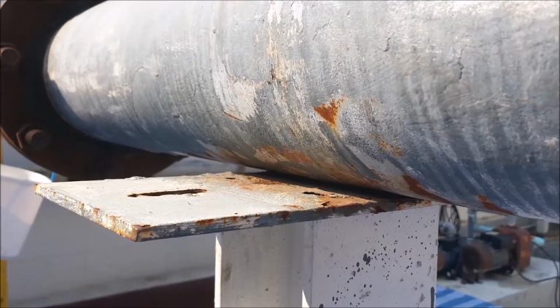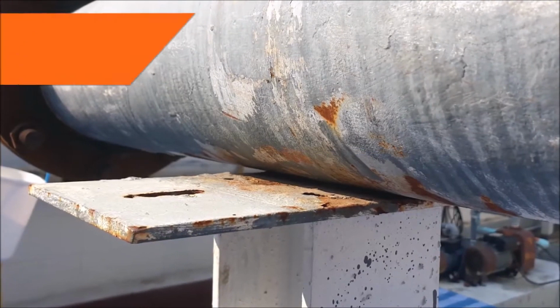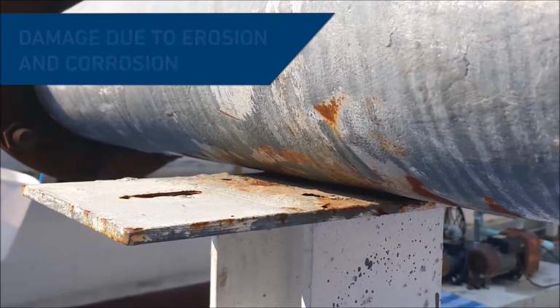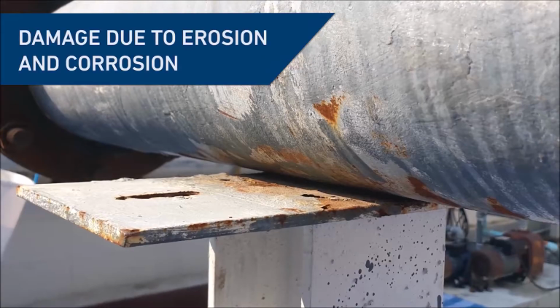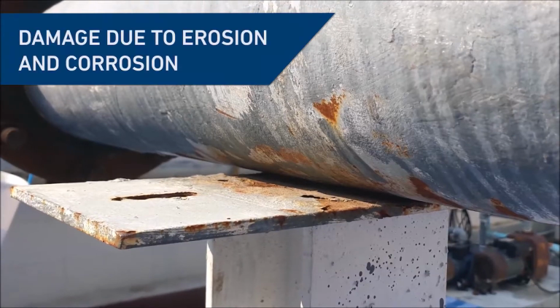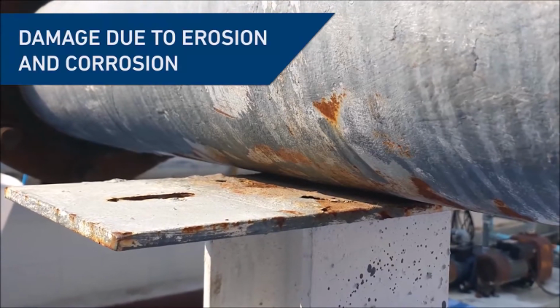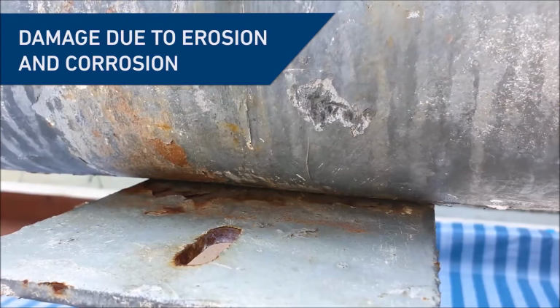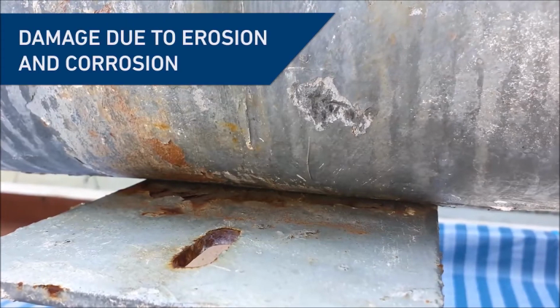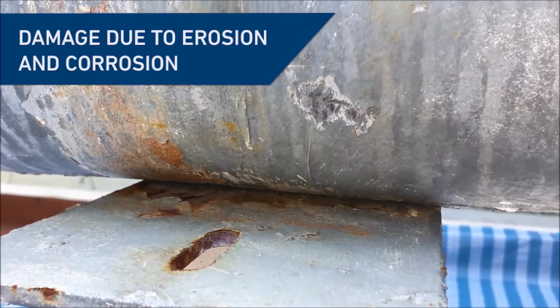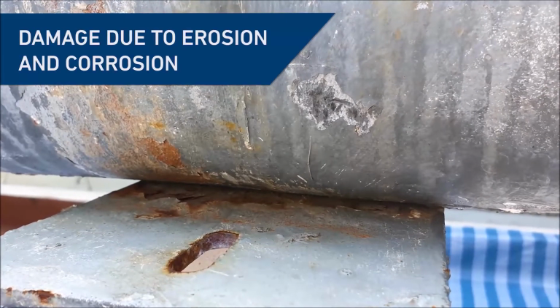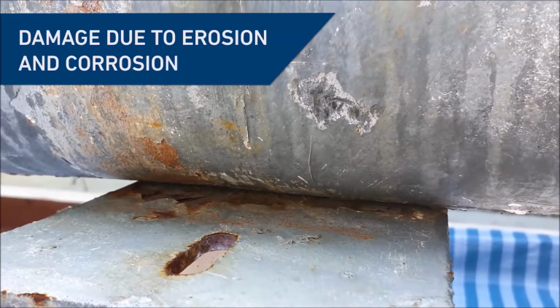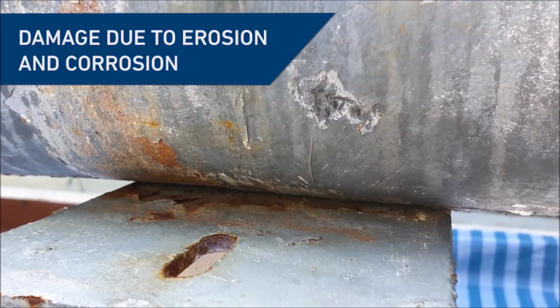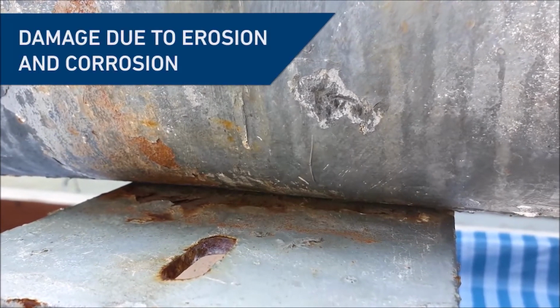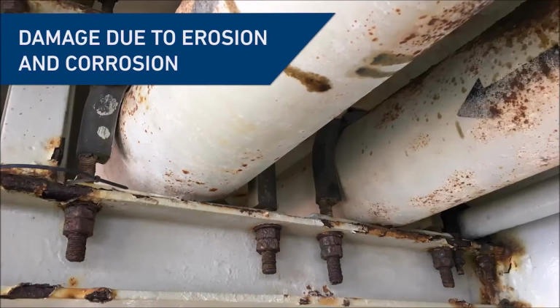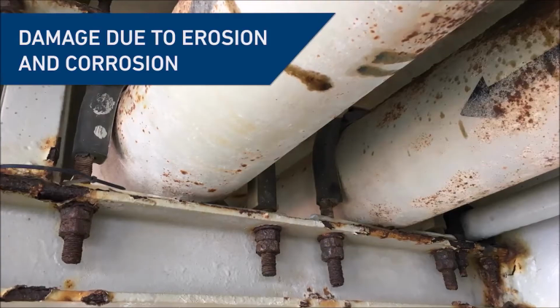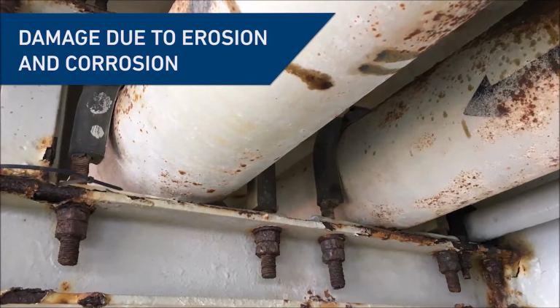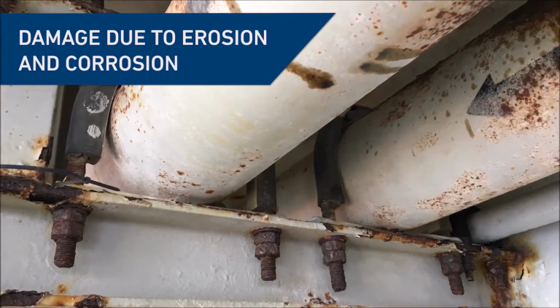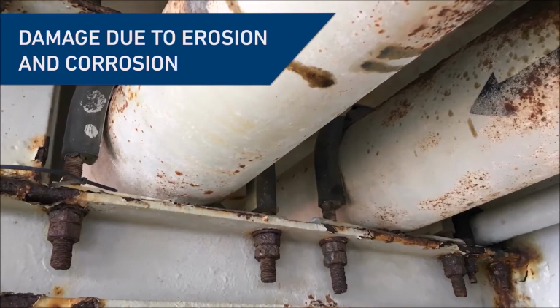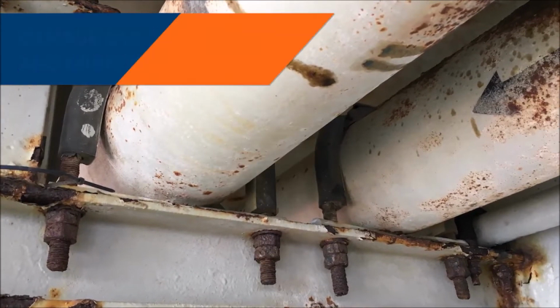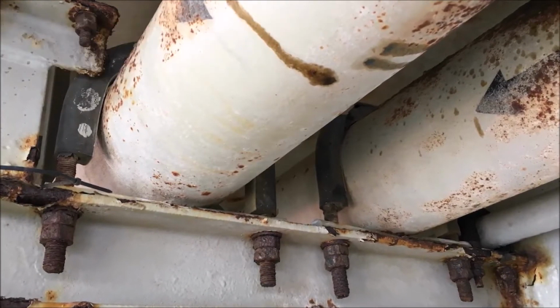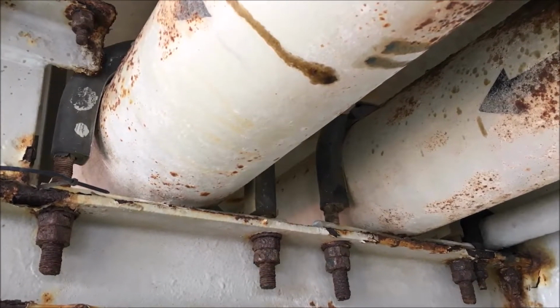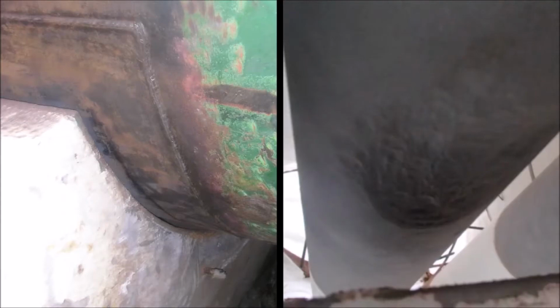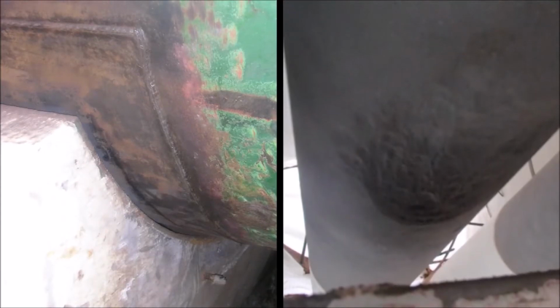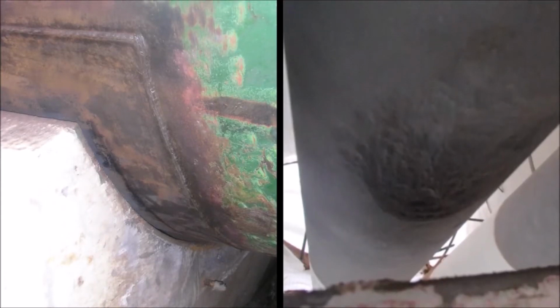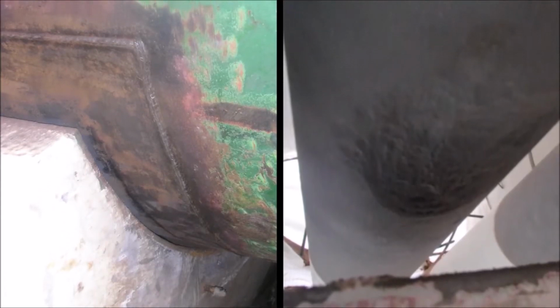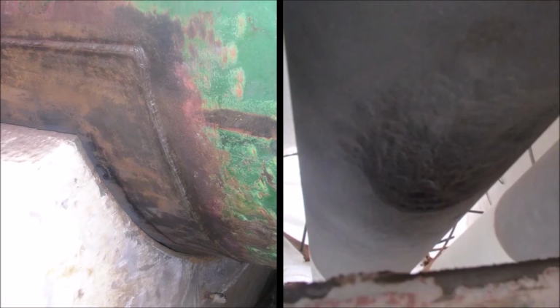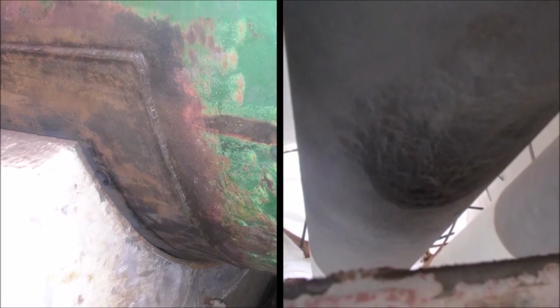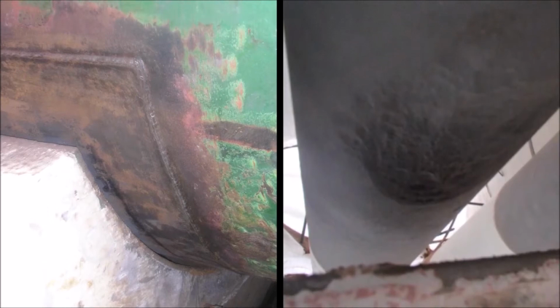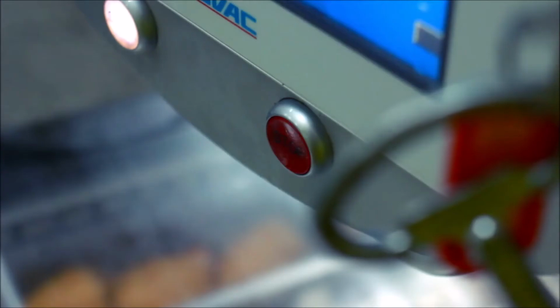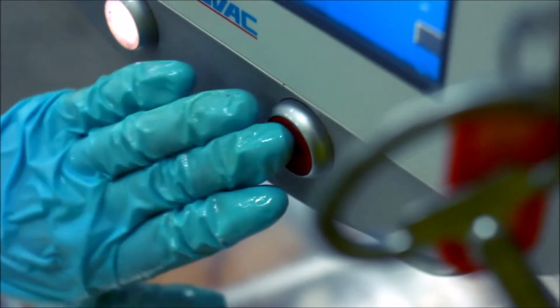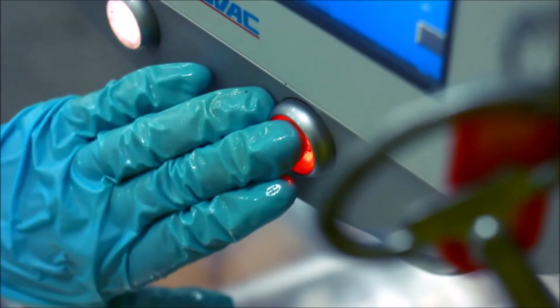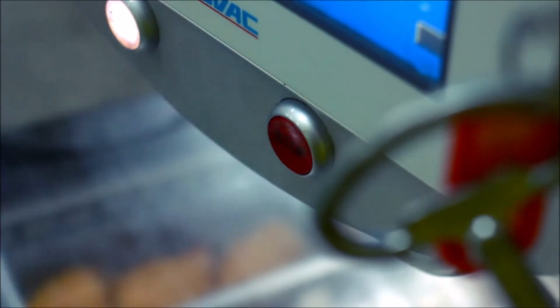Typically, metallic wear pads are designed to protect pipes. However, they can cause further issues due to erosion and bimetallic corrosion. This allows thin and through-wall defects to develop, compromising the asset's integrity and leading to potential shutdown.